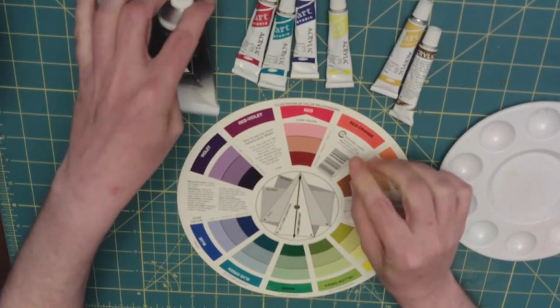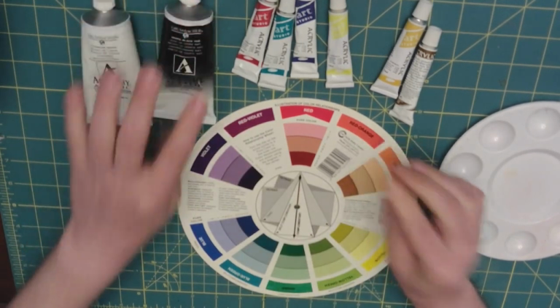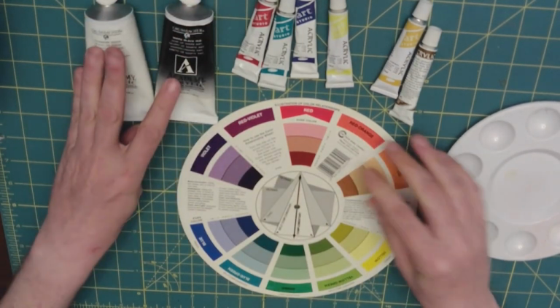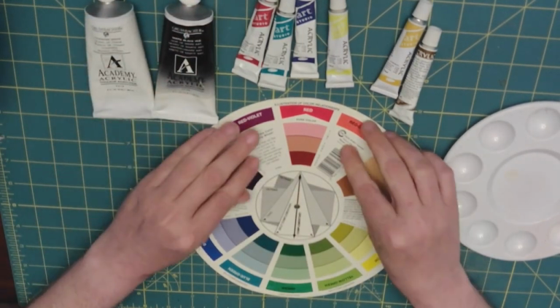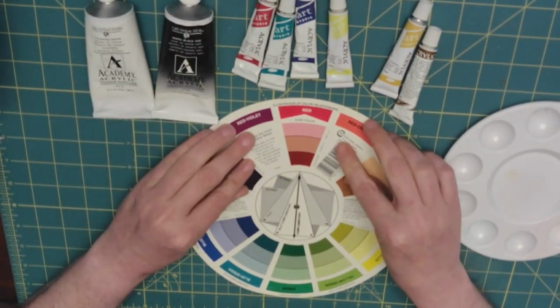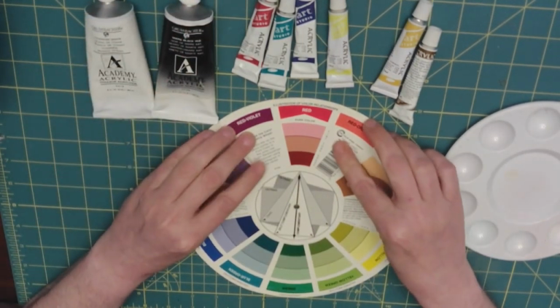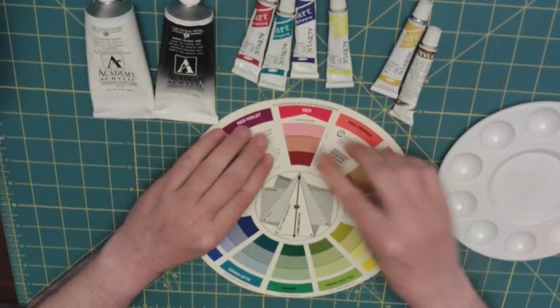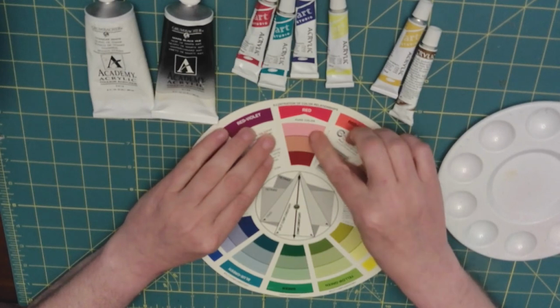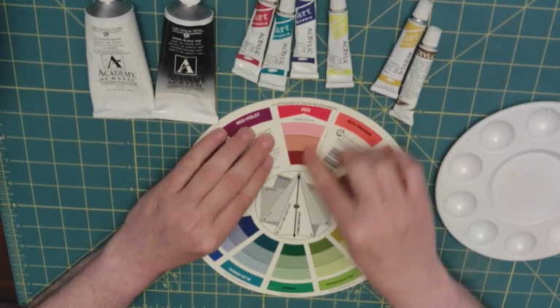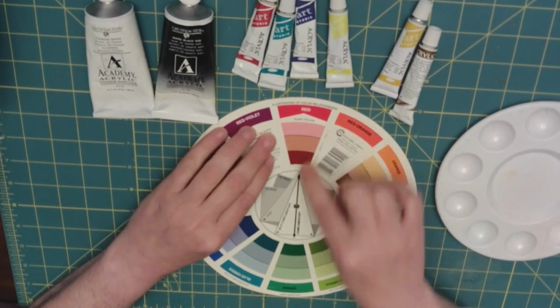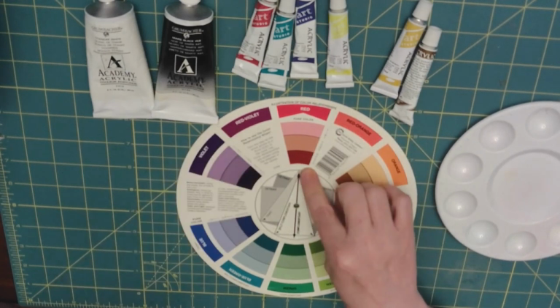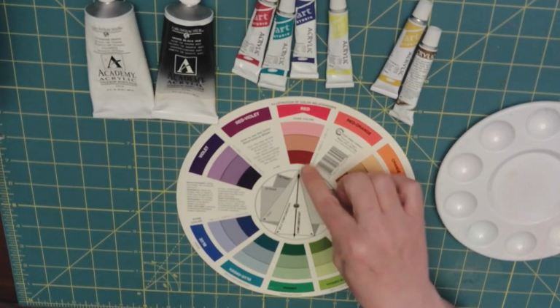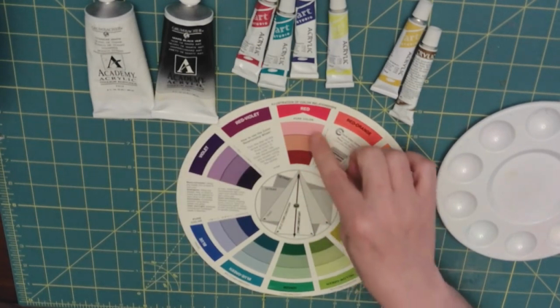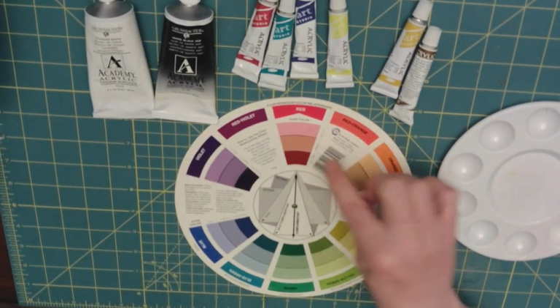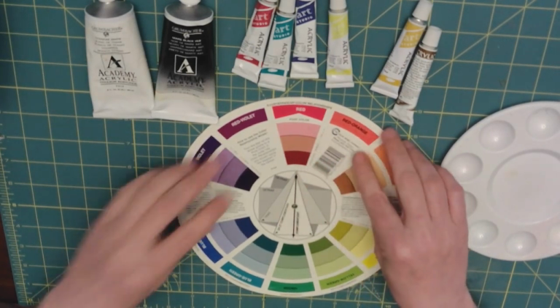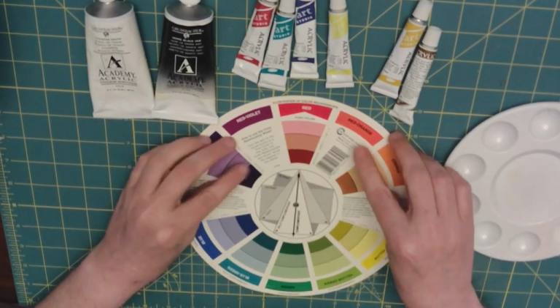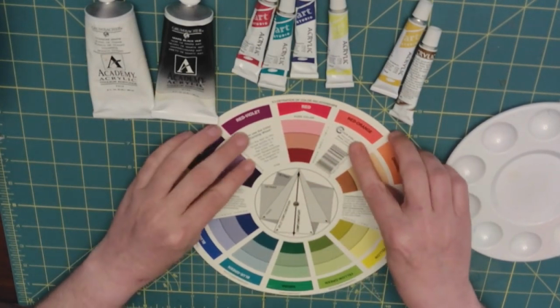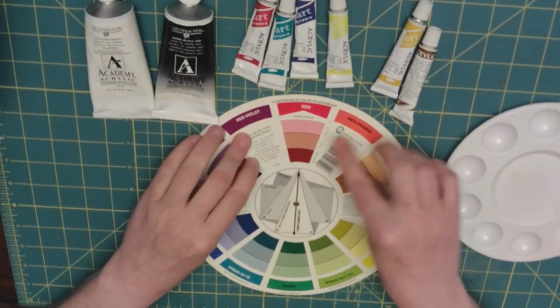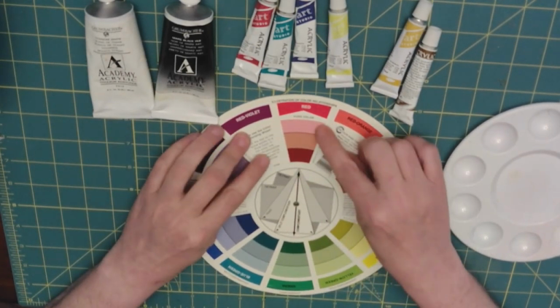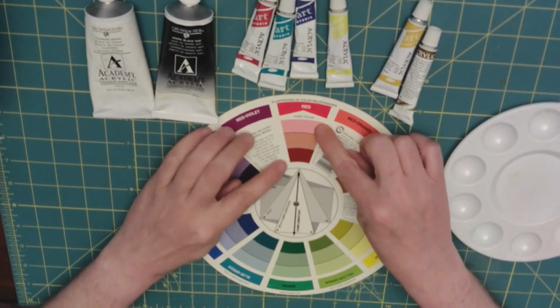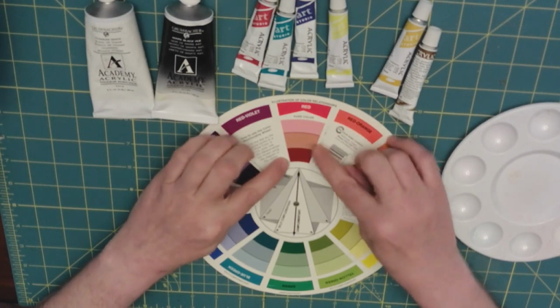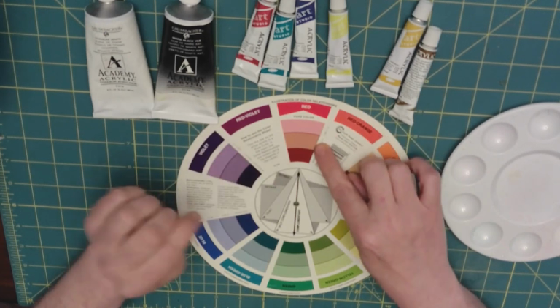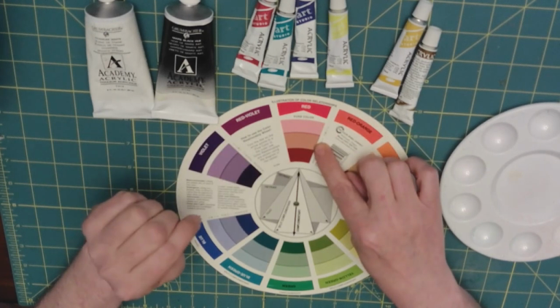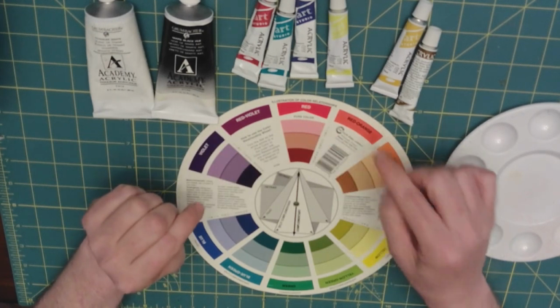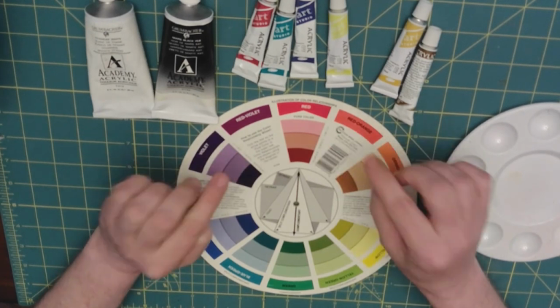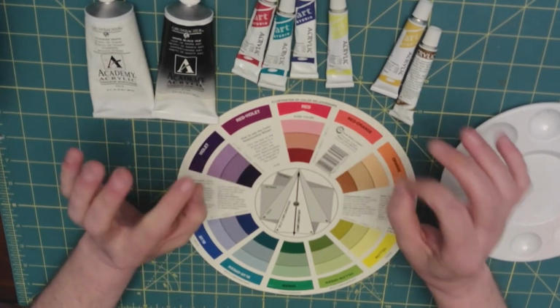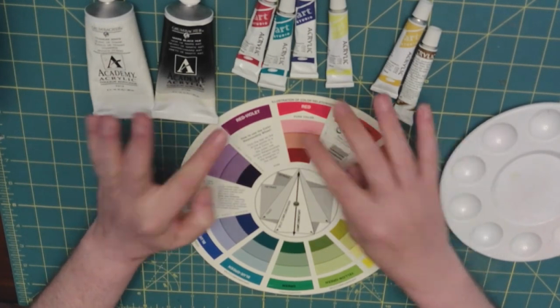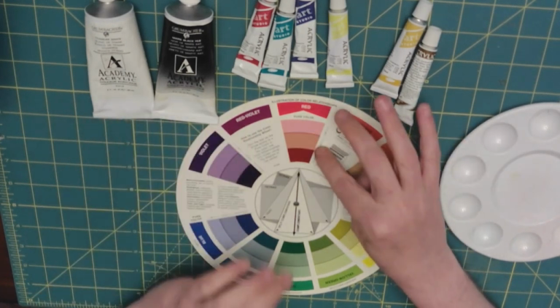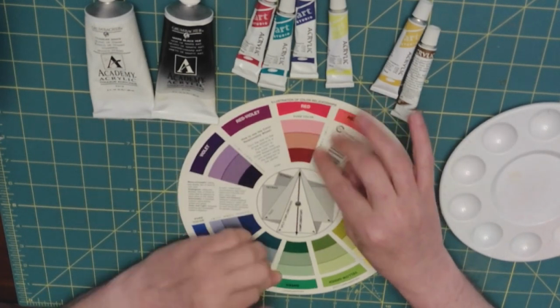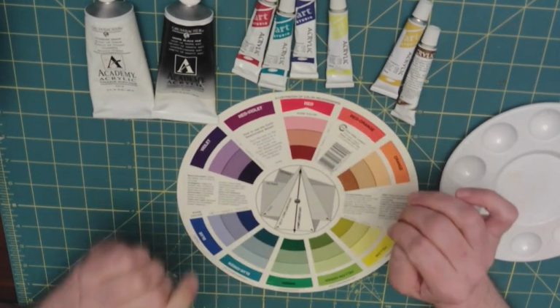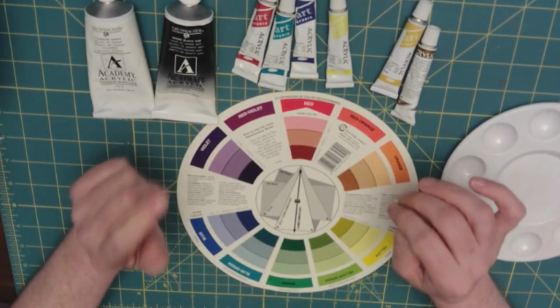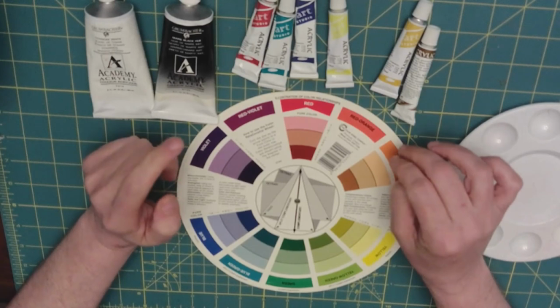On the color wheel, this helps you decide whether you want to use tints, shades, and tones, or the complementary colors in order to shade.